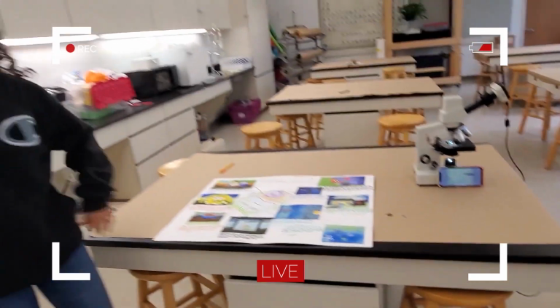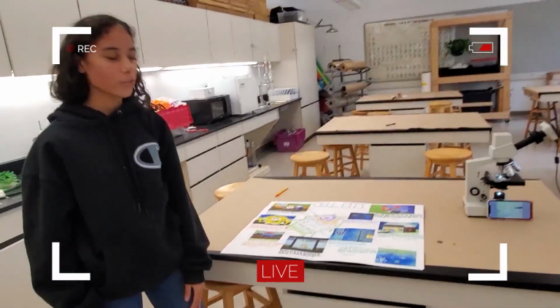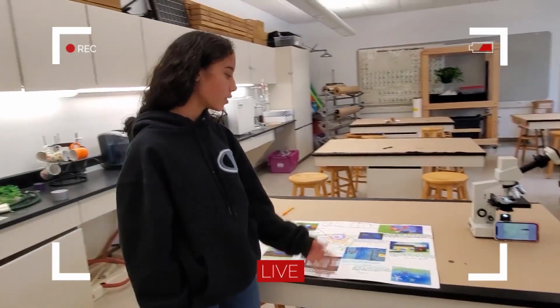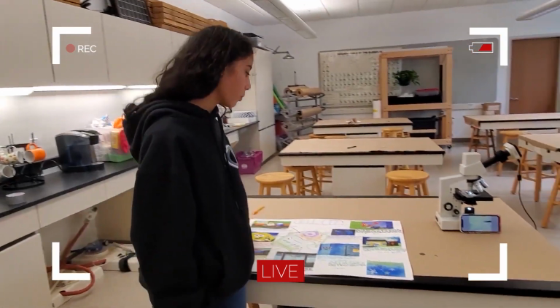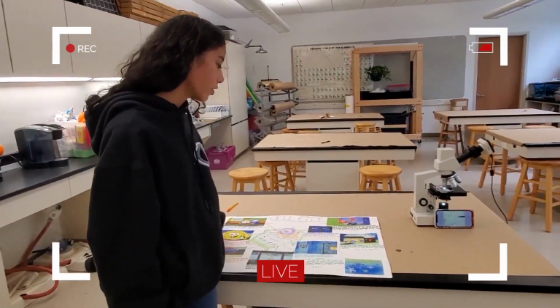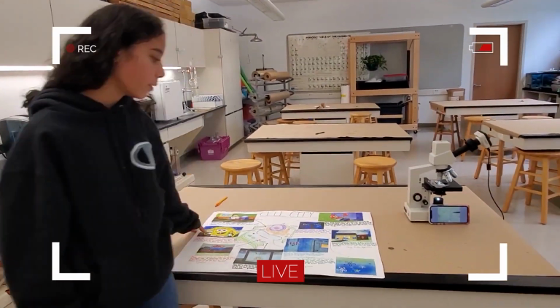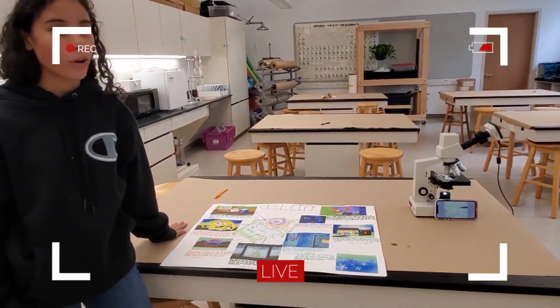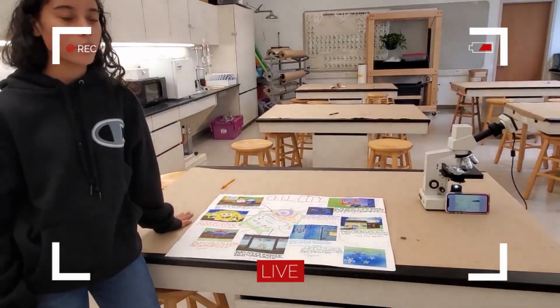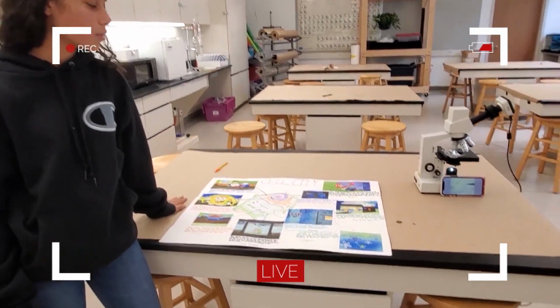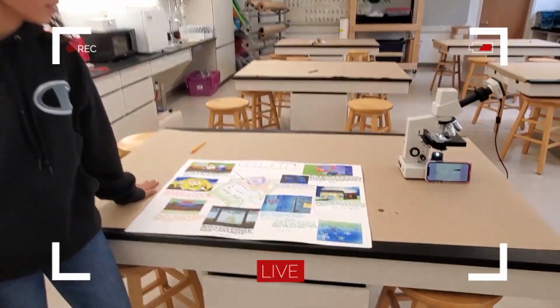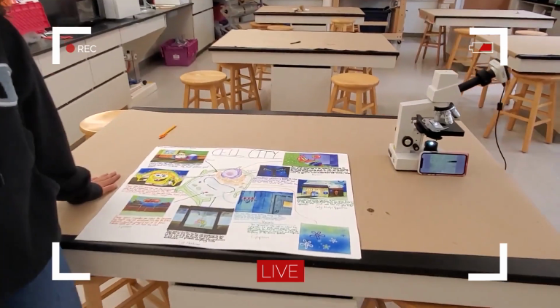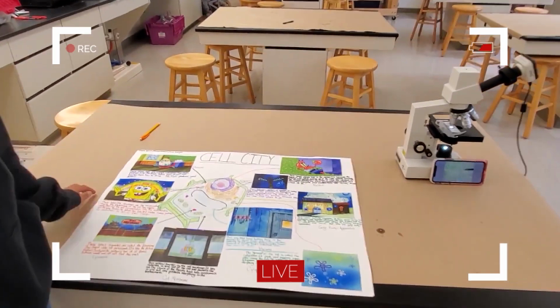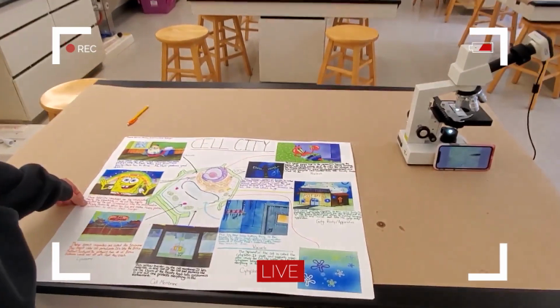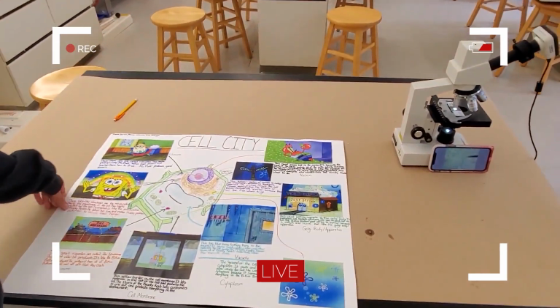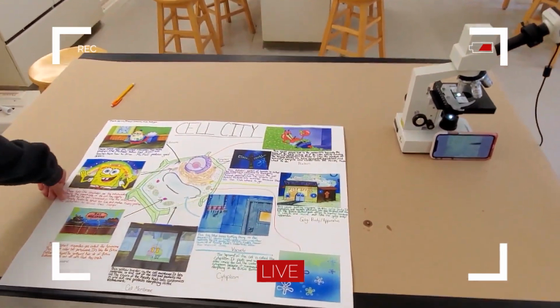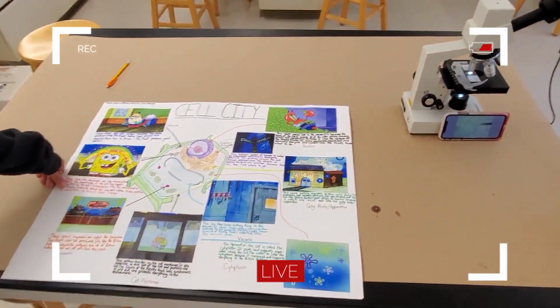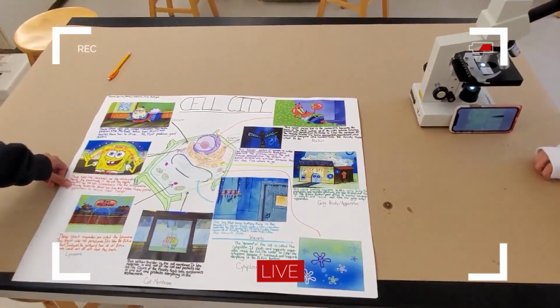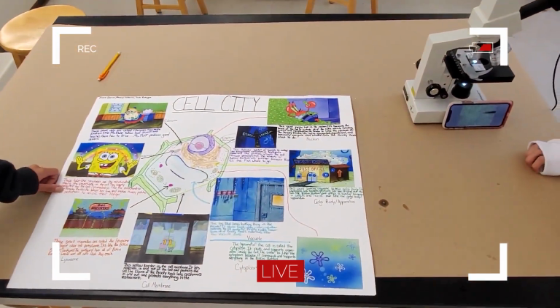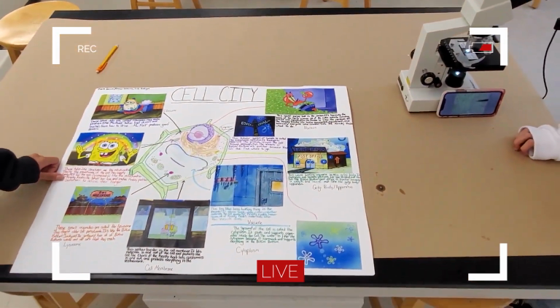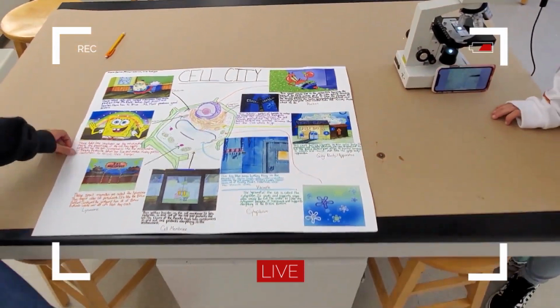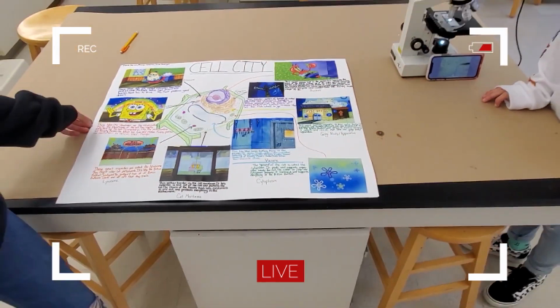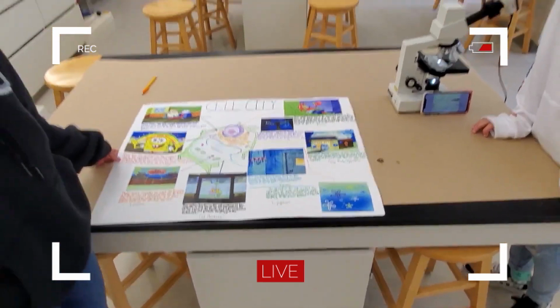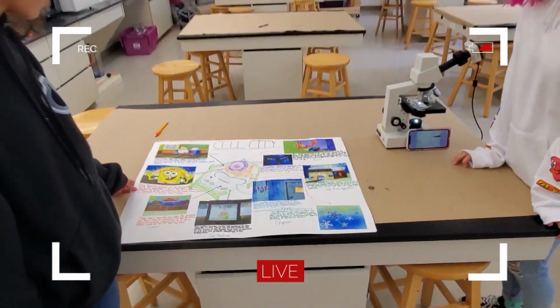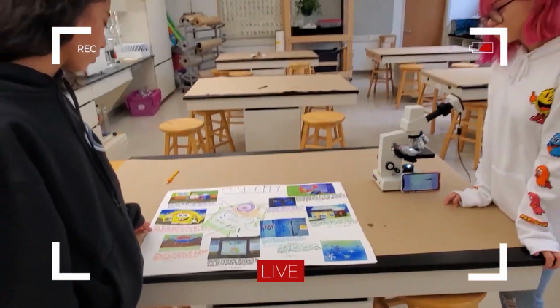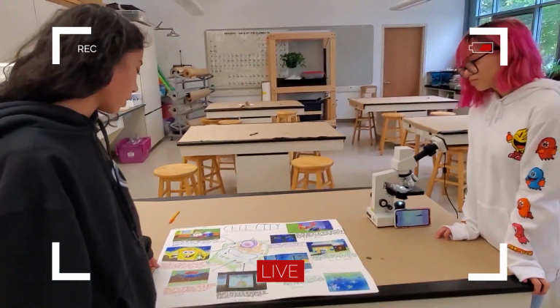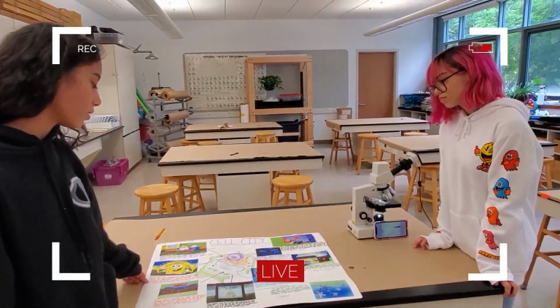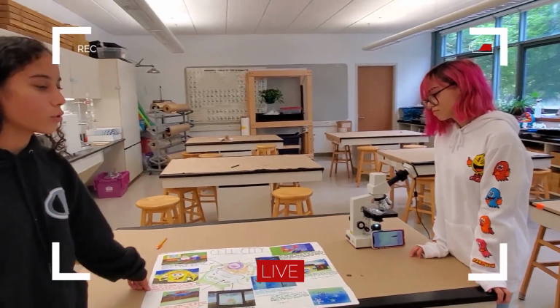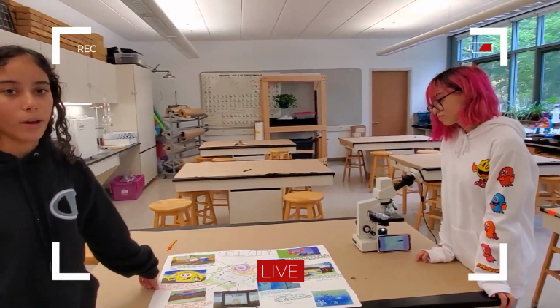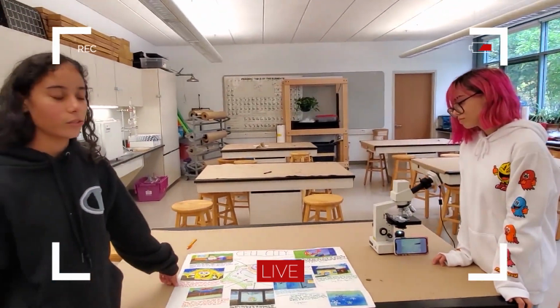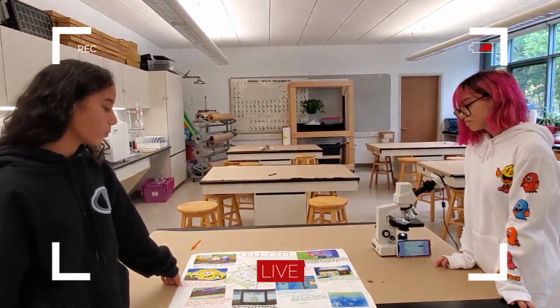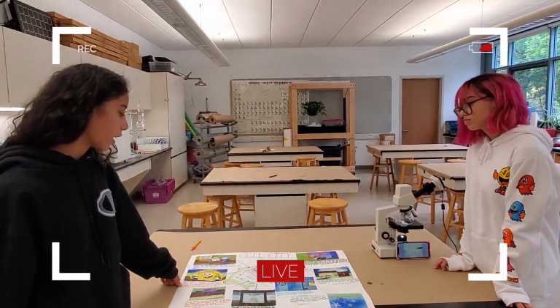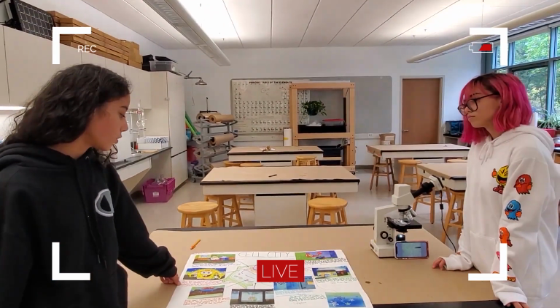My project is the SpongeBob version, and Mr. Krabs is in charge because he tells the Krusty Krab what to do. But why is SpongeBob the mitochondria? SpongeBob is the mitochondria because he gives Krabby Patties to the customers, and that gives them energy.